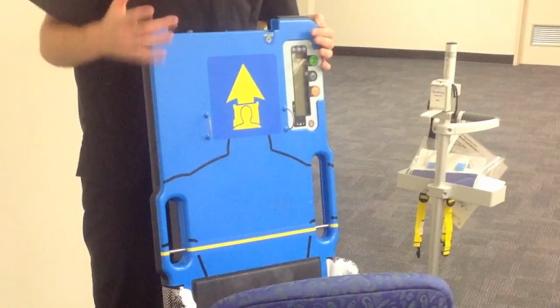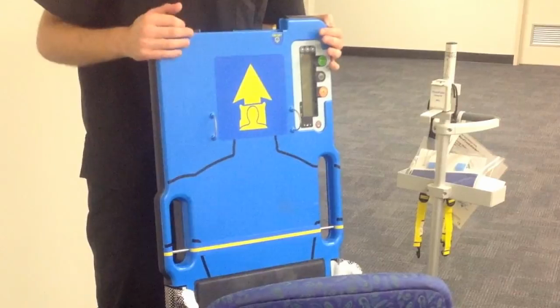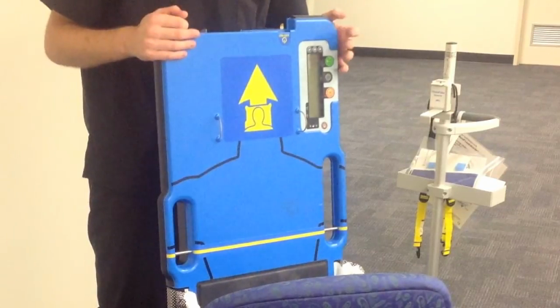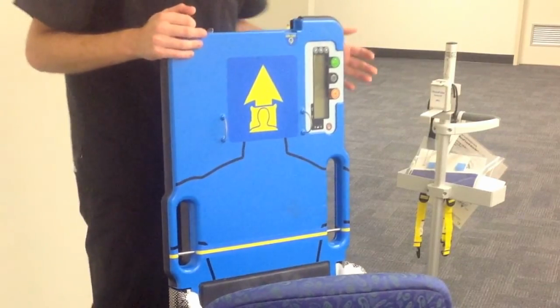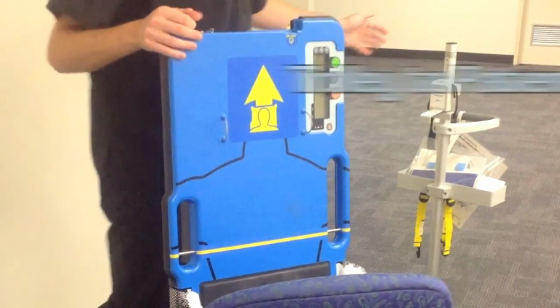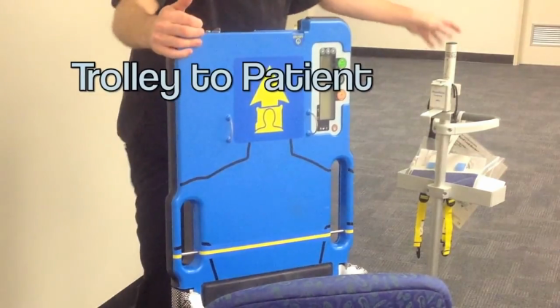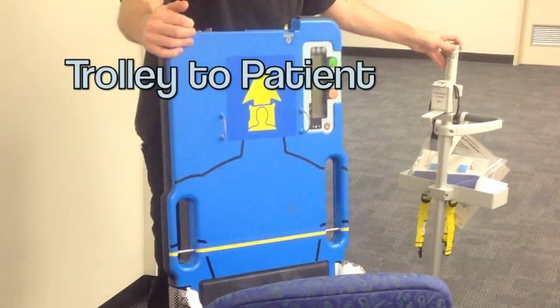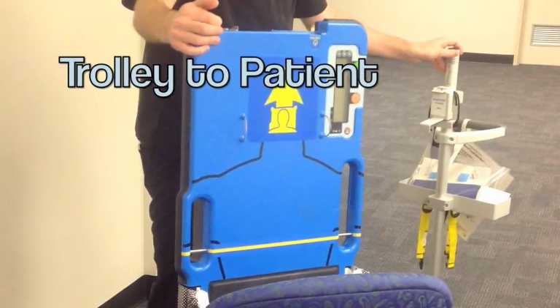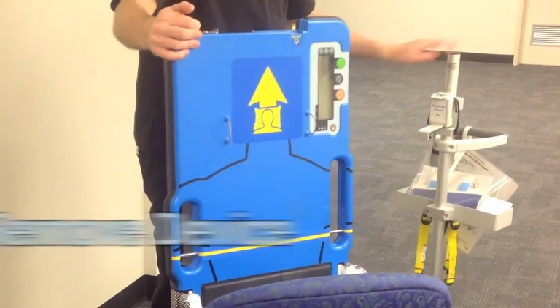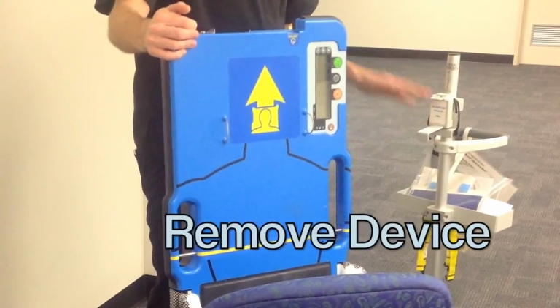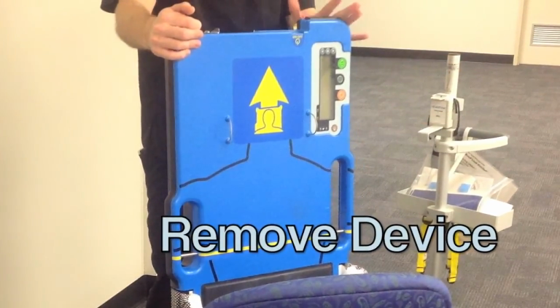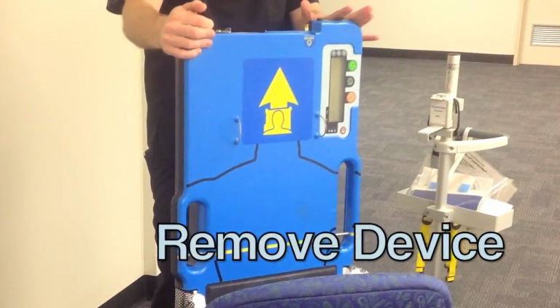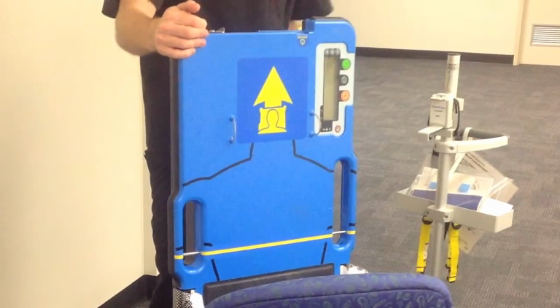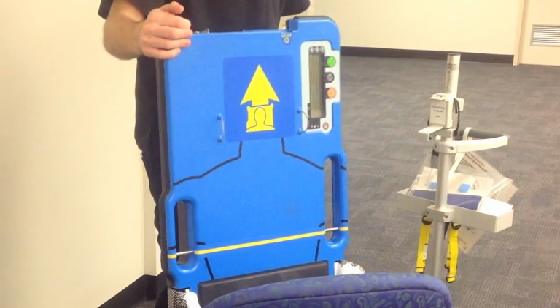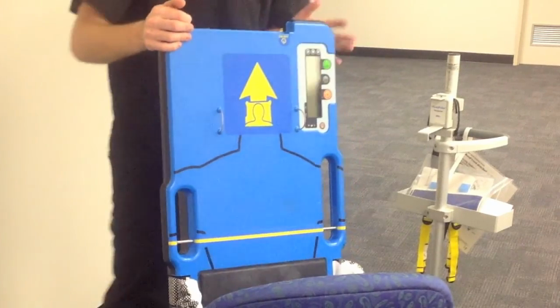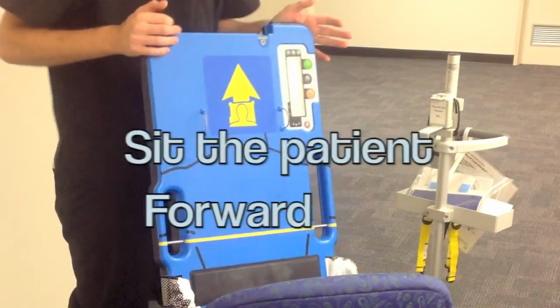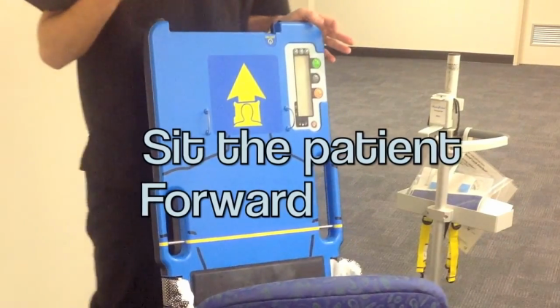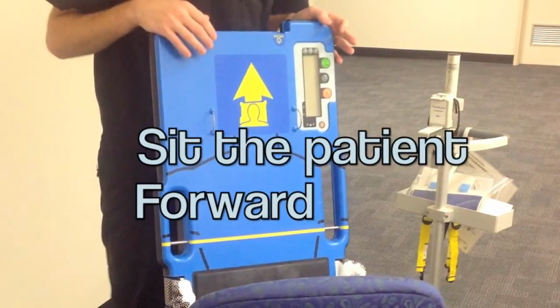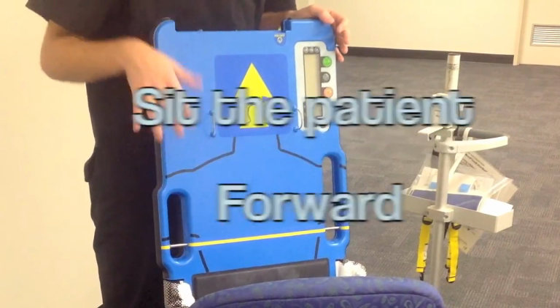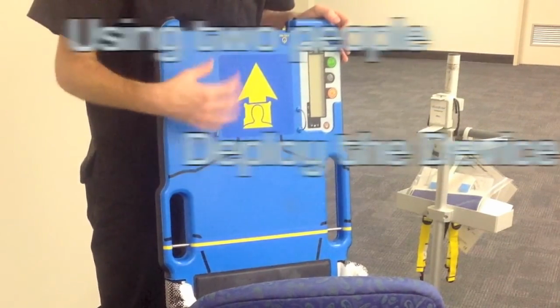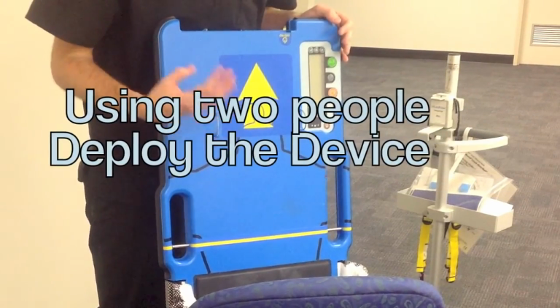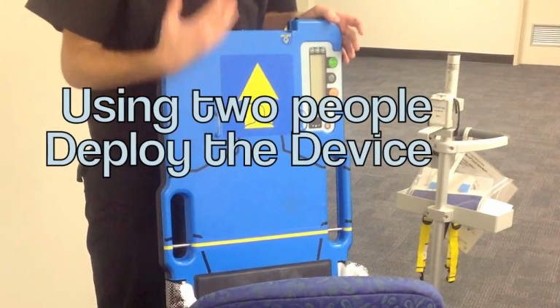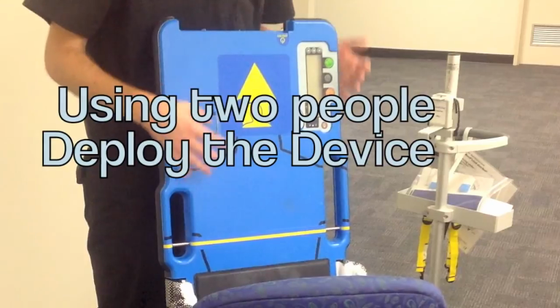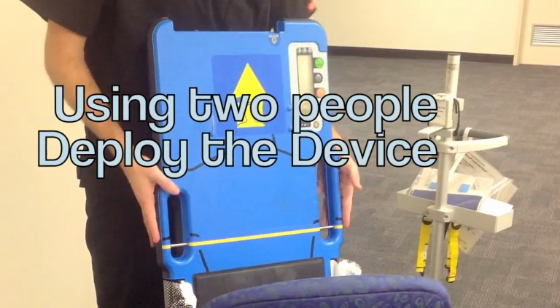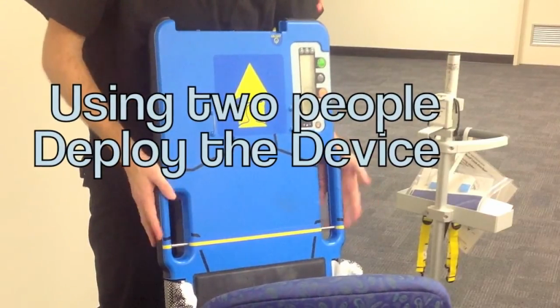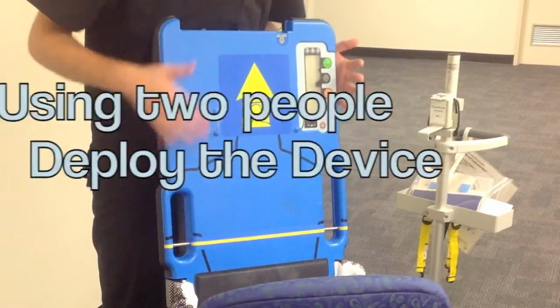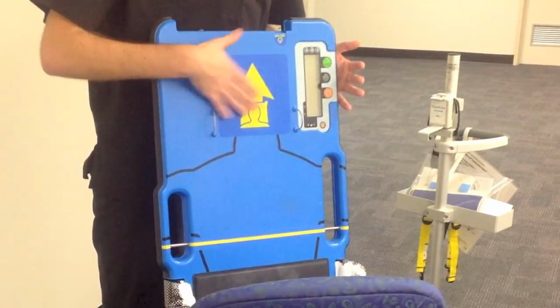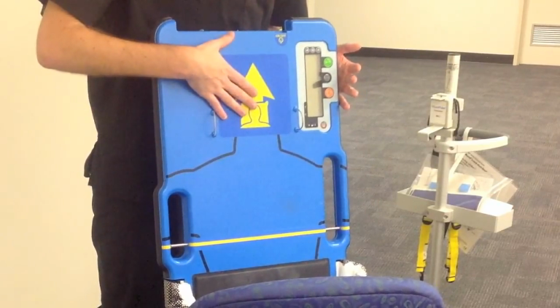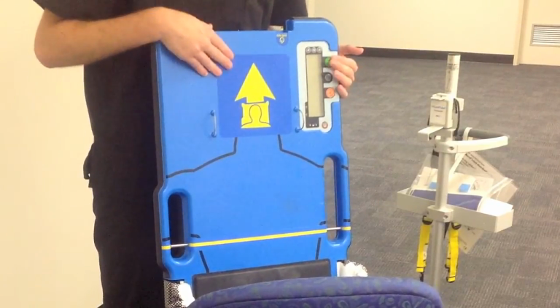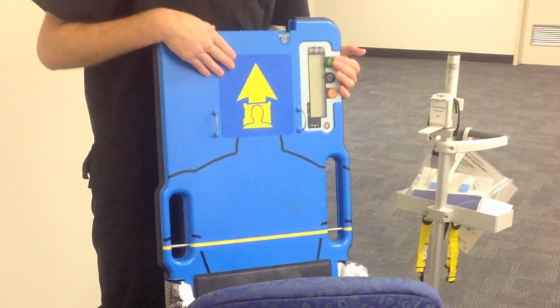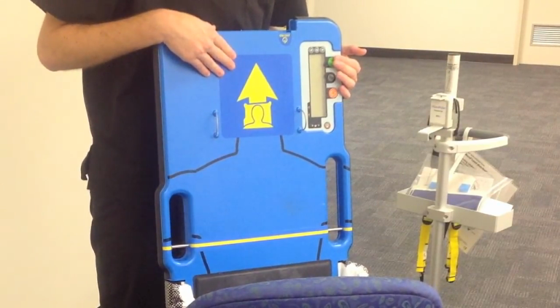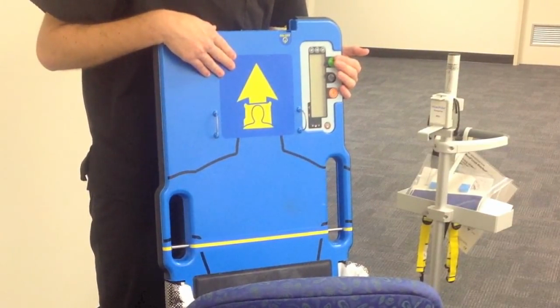To deploy the autopulse device, bring the trolley to the patient, remove the device from the trolley, sit the patient forwards and using two people deploy the device behind the patient's back, ensuring the patient's head is at the head end of the device.